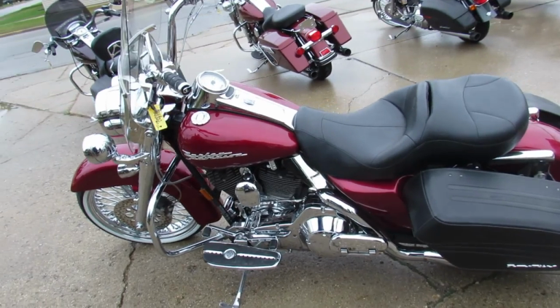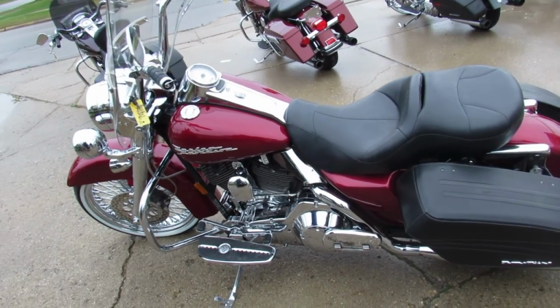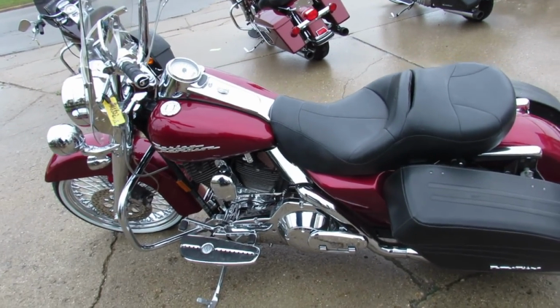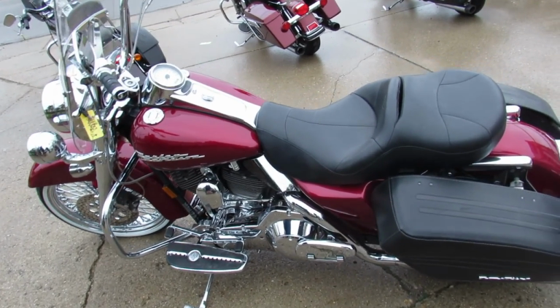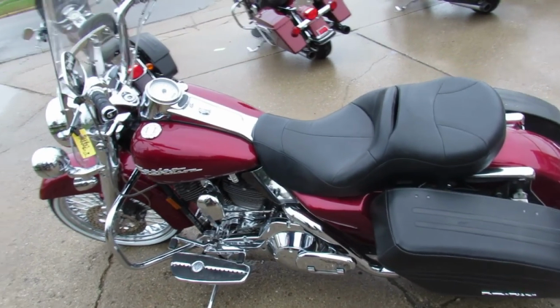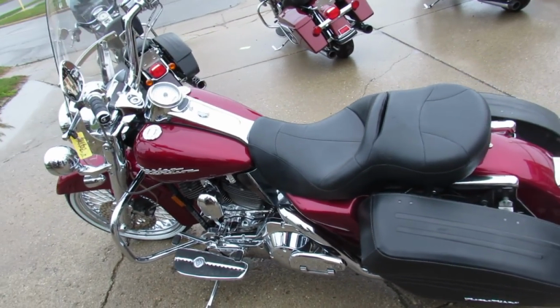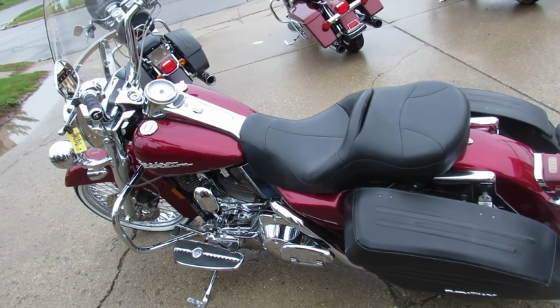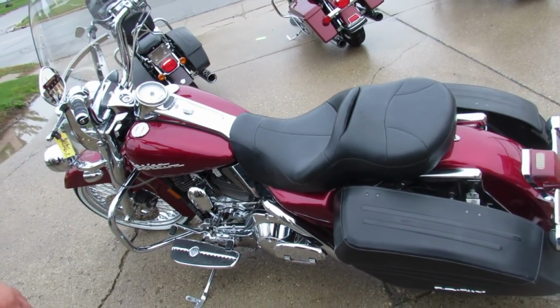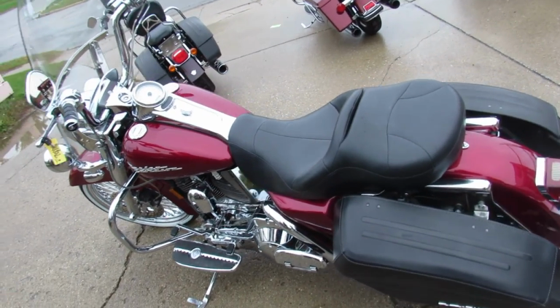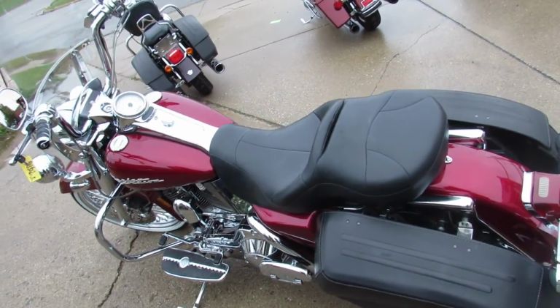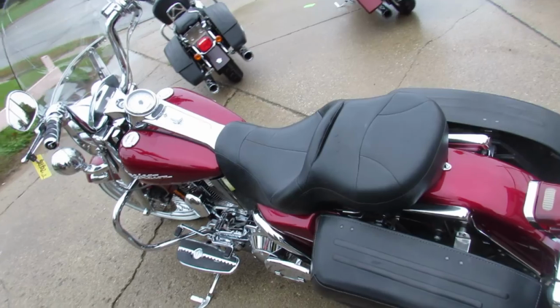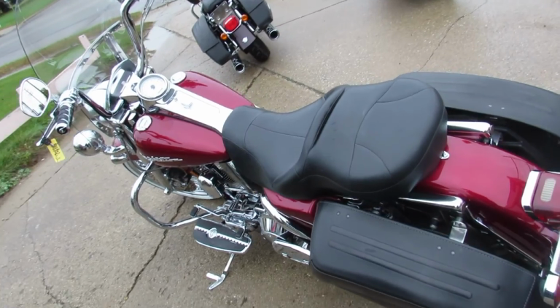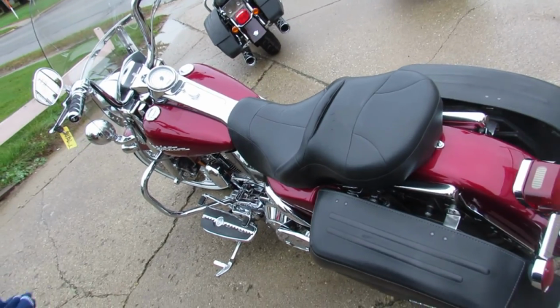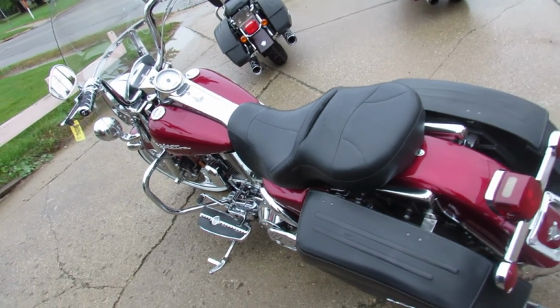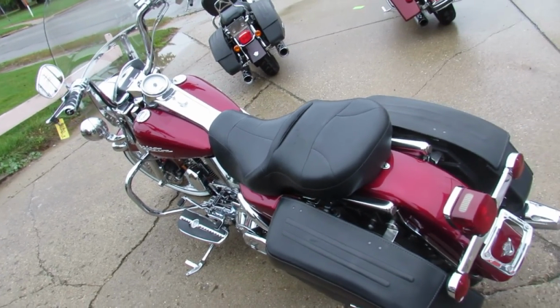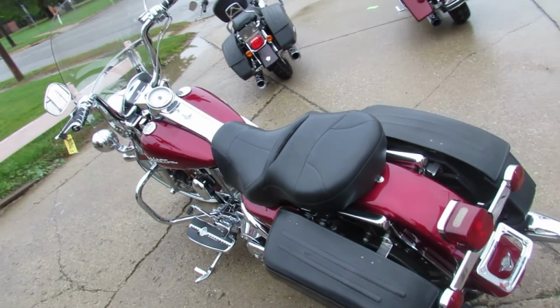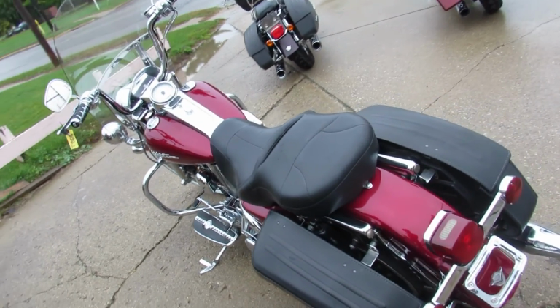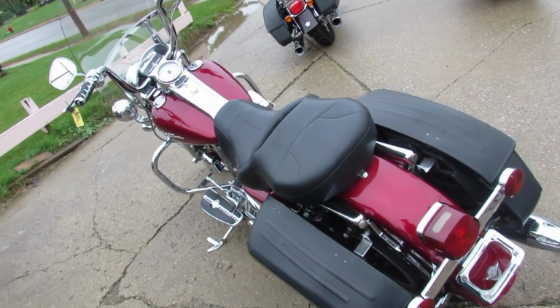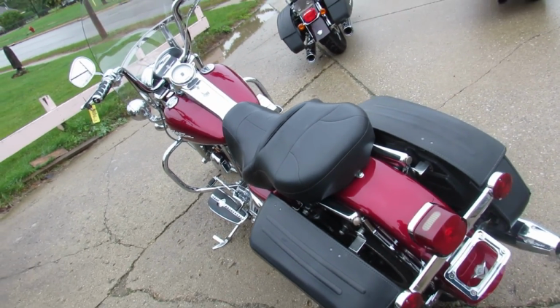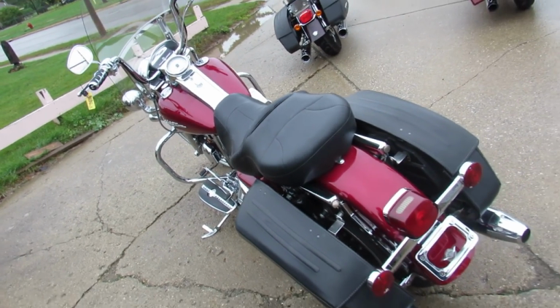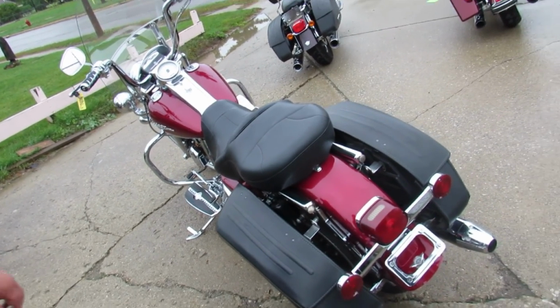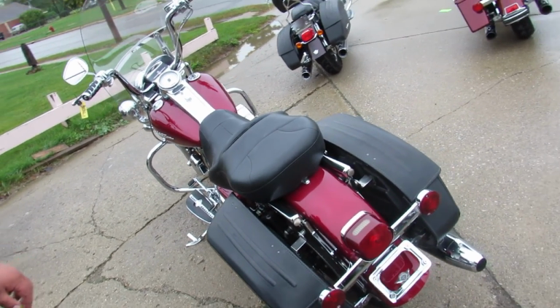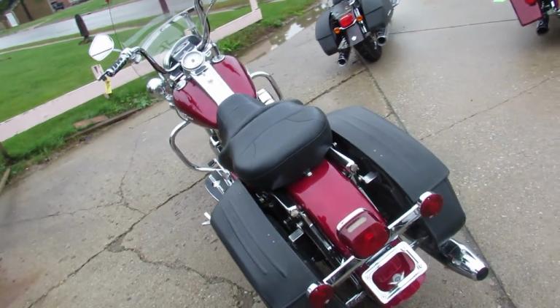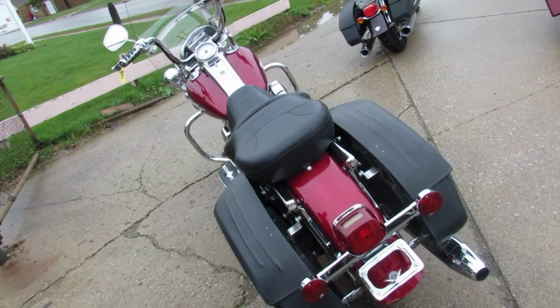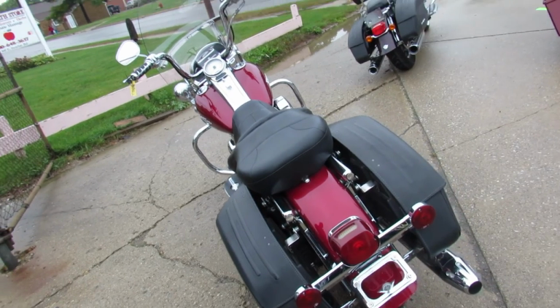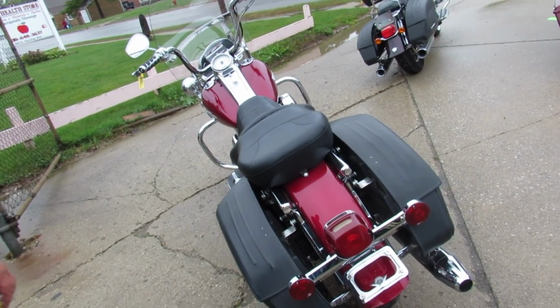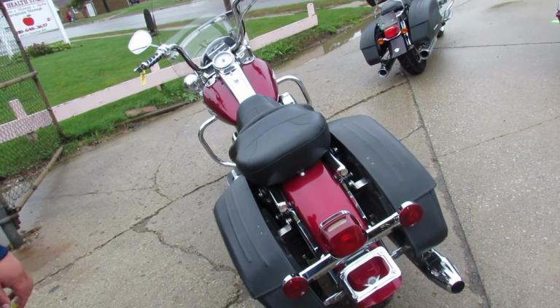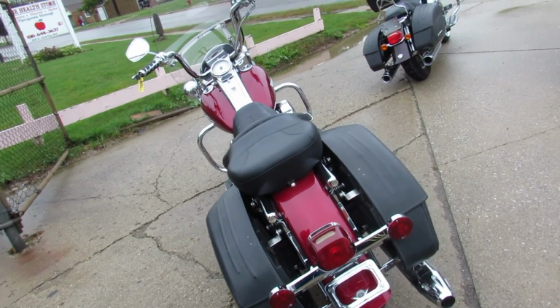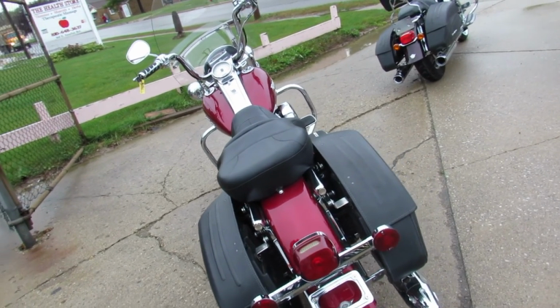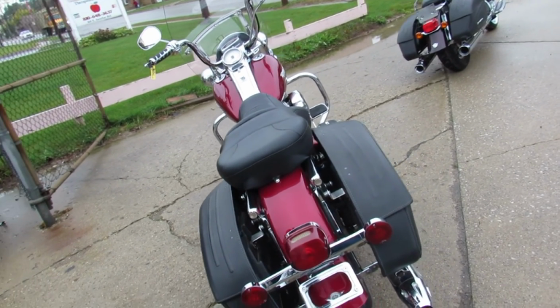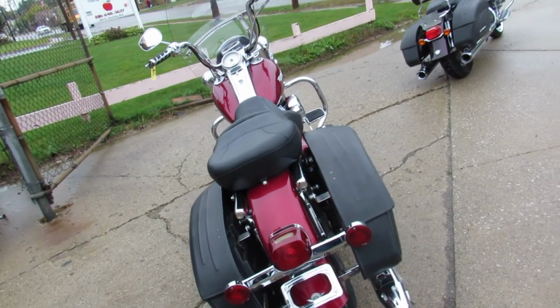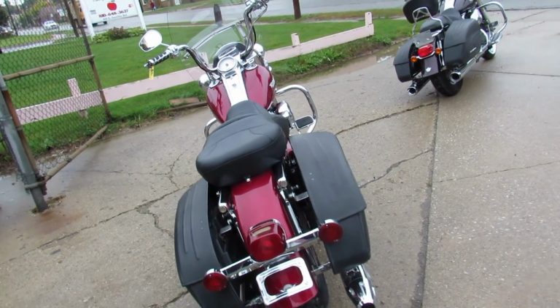Hey guys, it's ApprovalPowerSports.com here. We've got over 350 used Harley-Davidsons in the showroom for sale. We've got 50 or more bikes with a 21-inch fast-spoke chrome front wheel — everybody seems to love them.